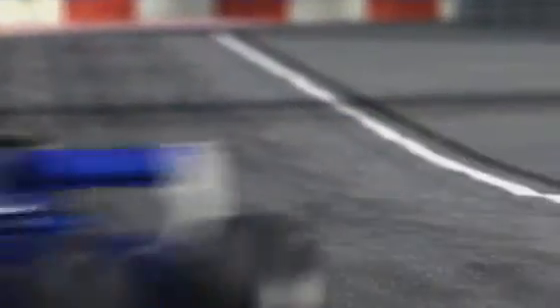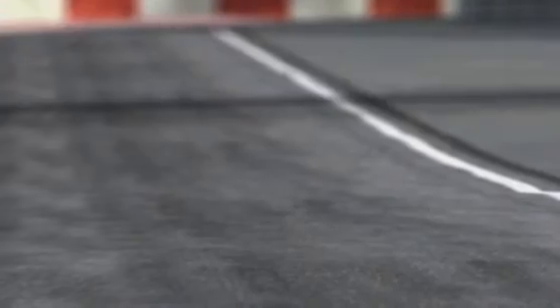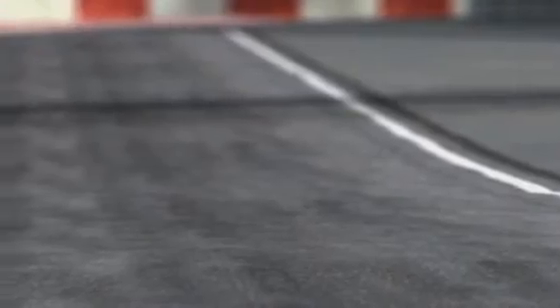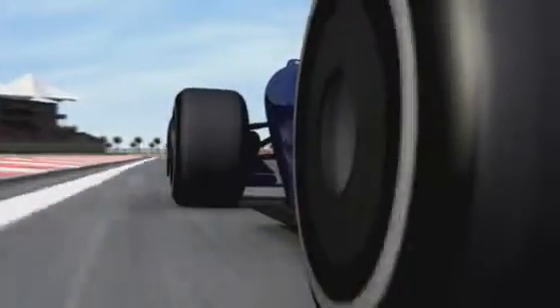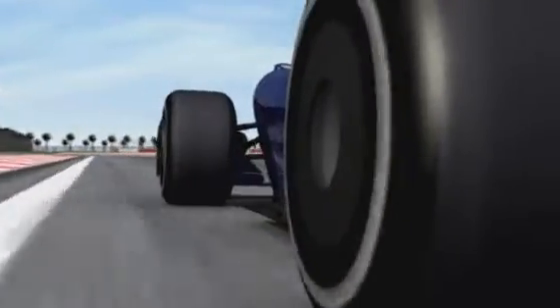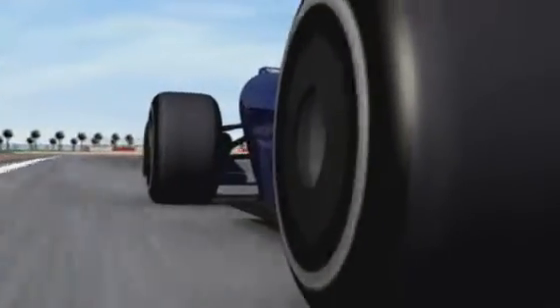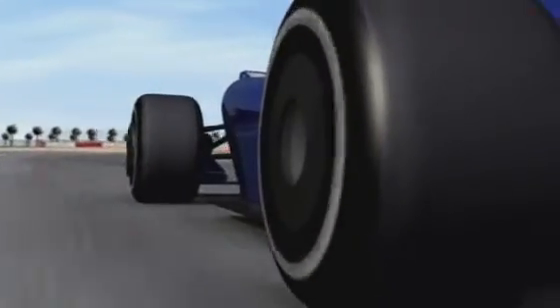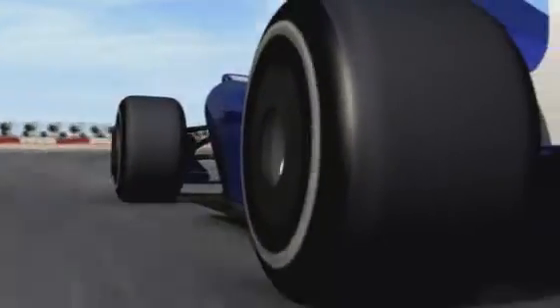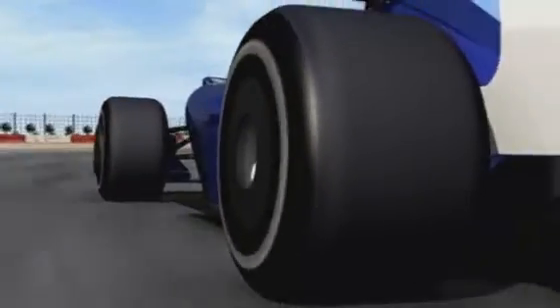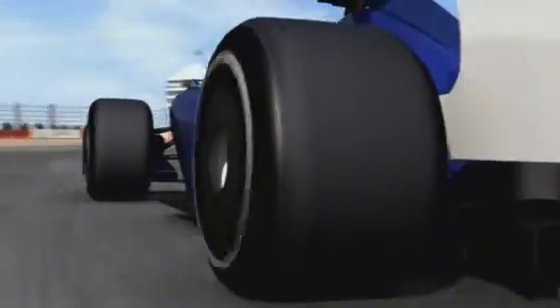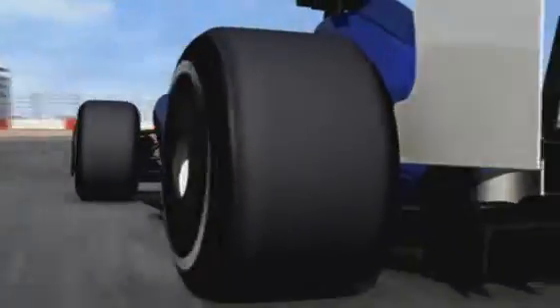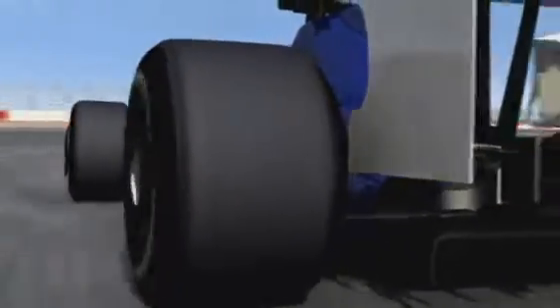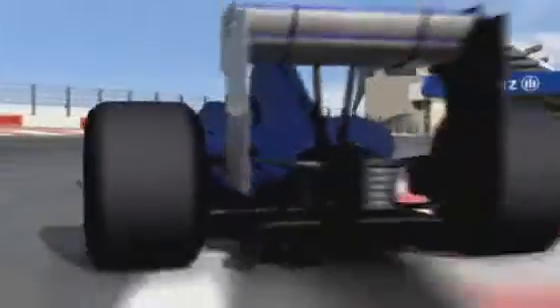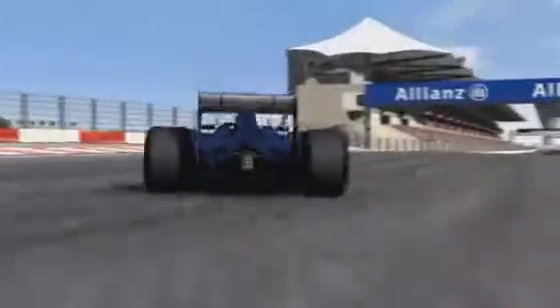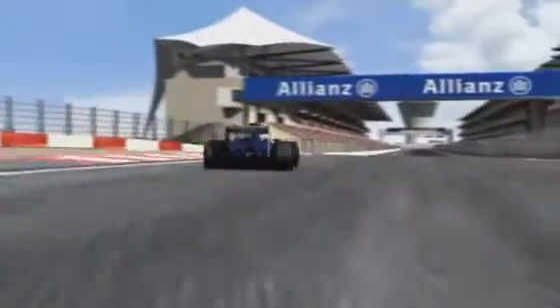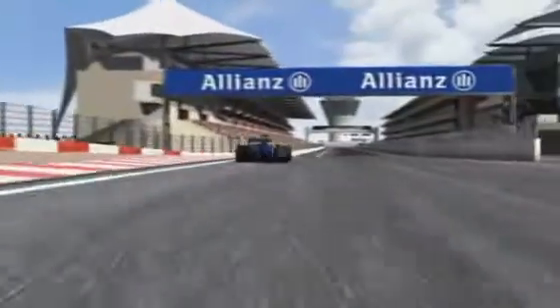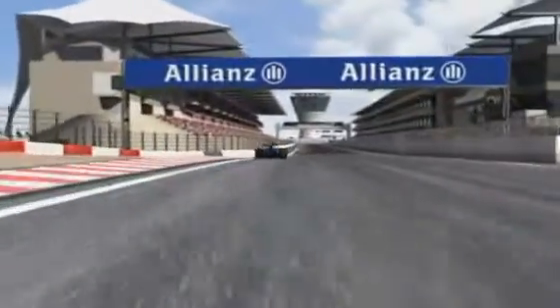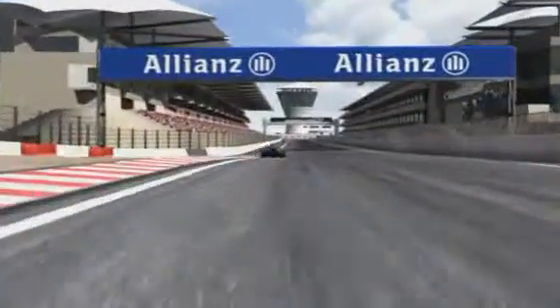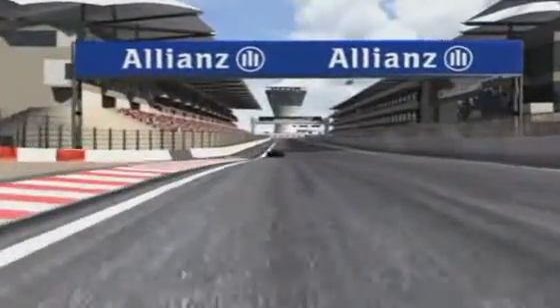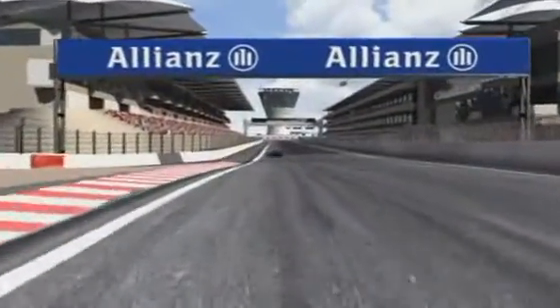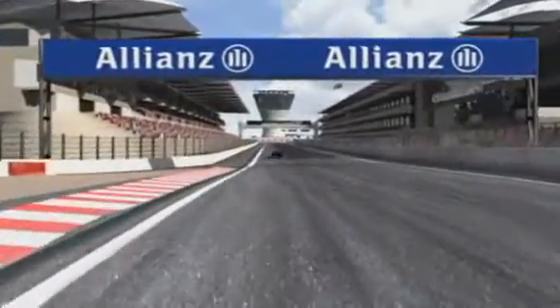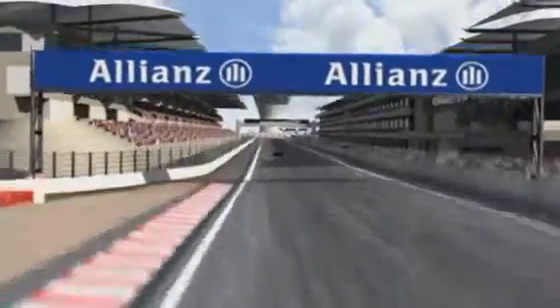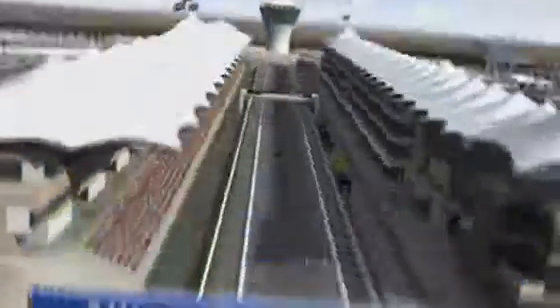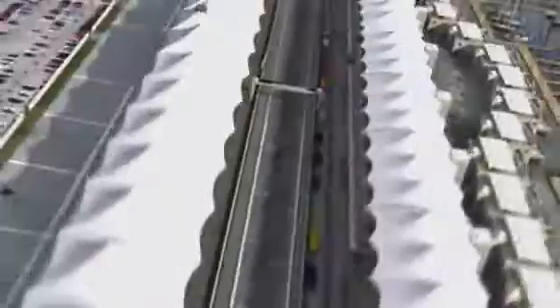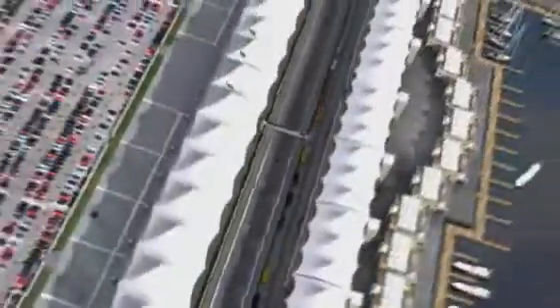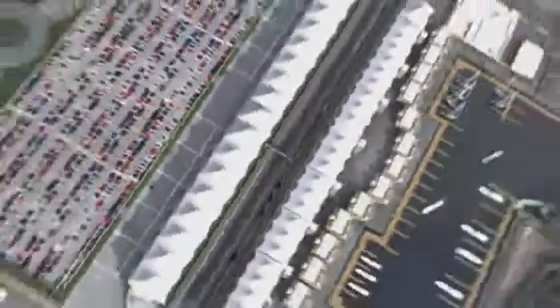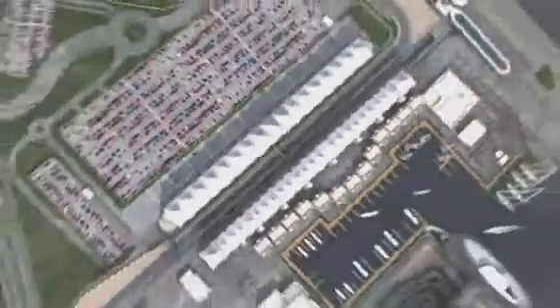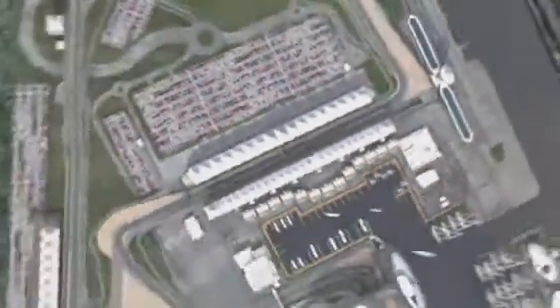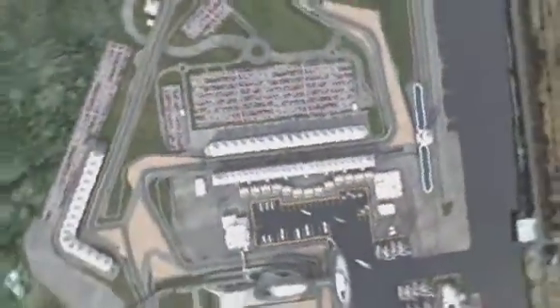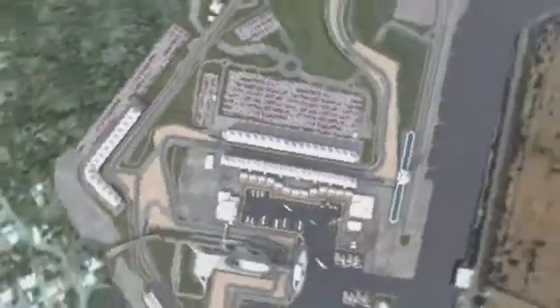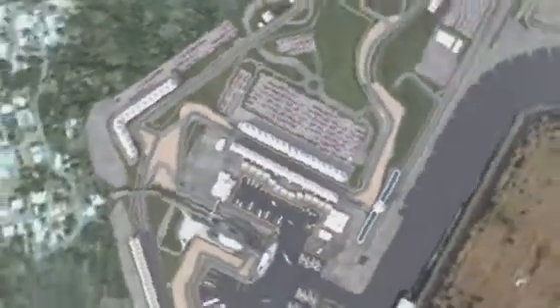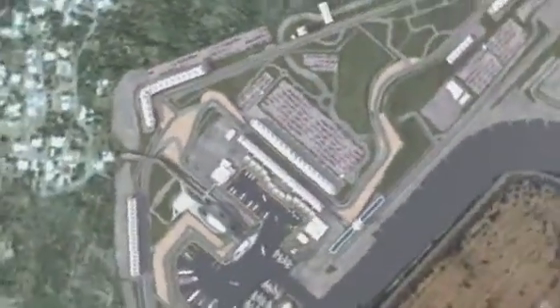50,000 fans are set to cheer on the drivers at this historic first race in Abu Dhabi. Whoever wins the race on Sunday, one person sure of a great reception will be the newly crowned Formula One World Drivers' Champion, Jenson Button.